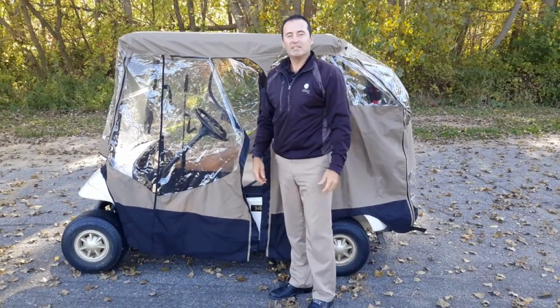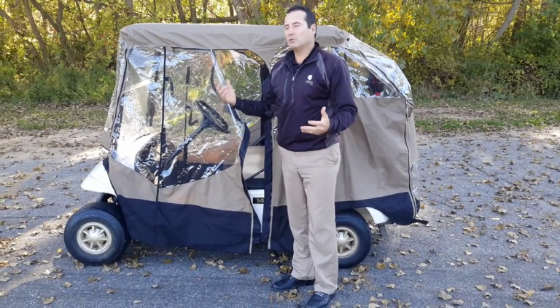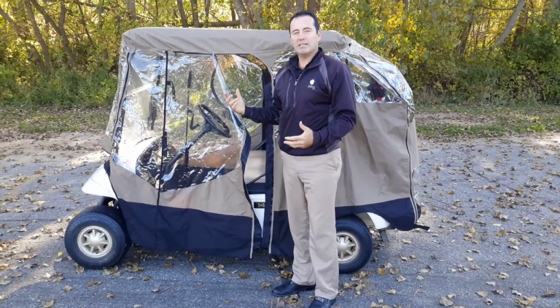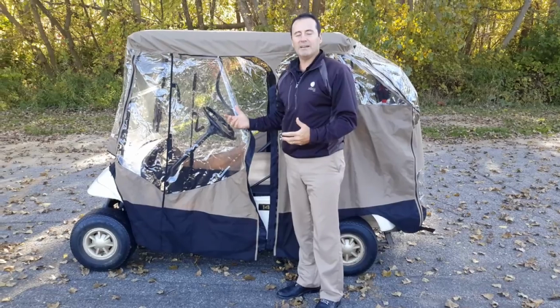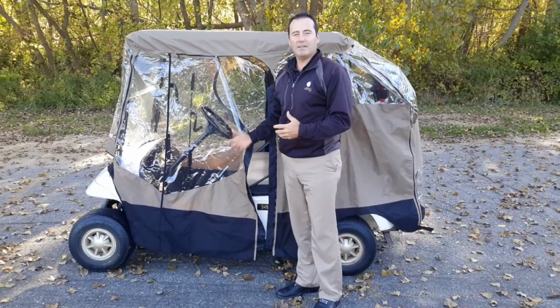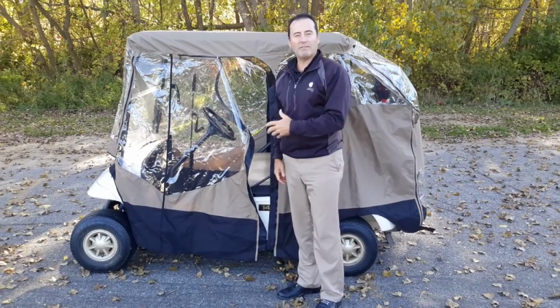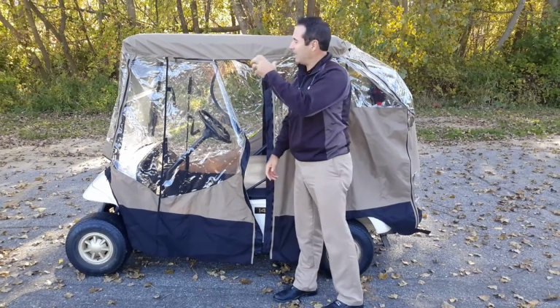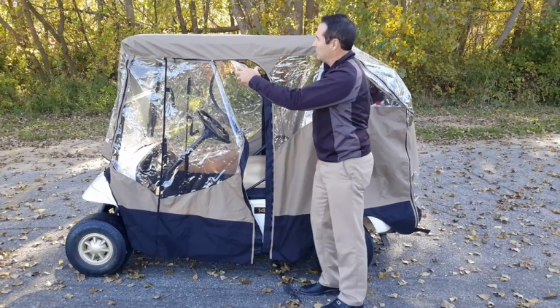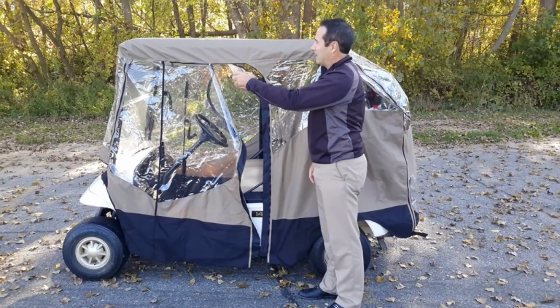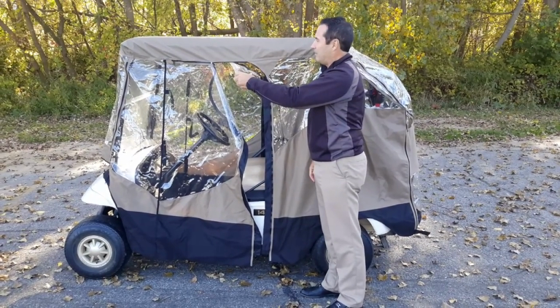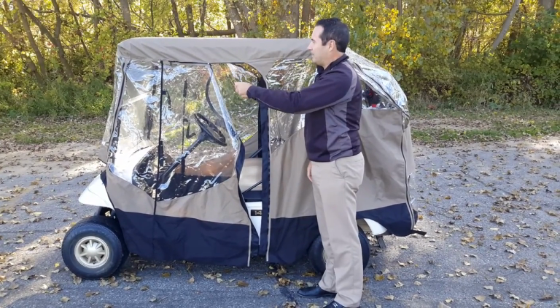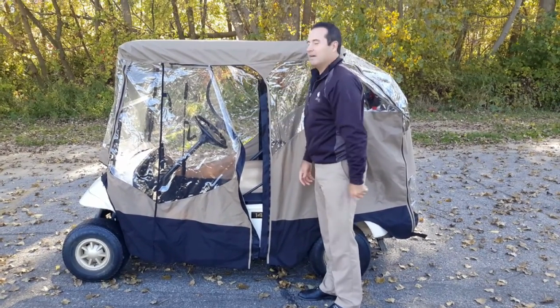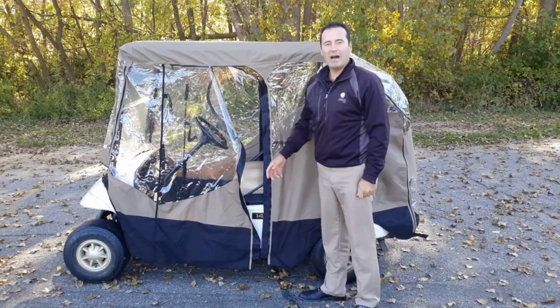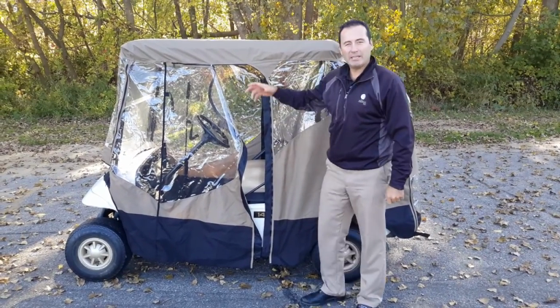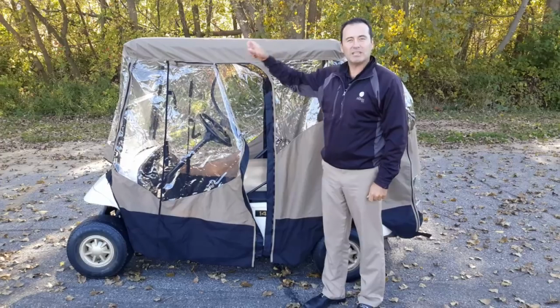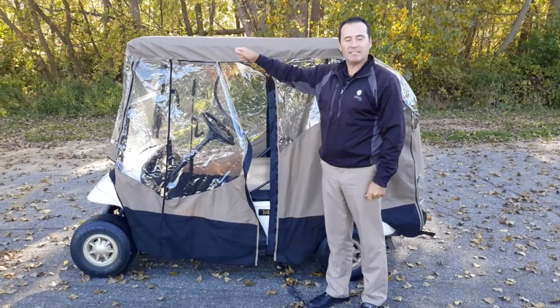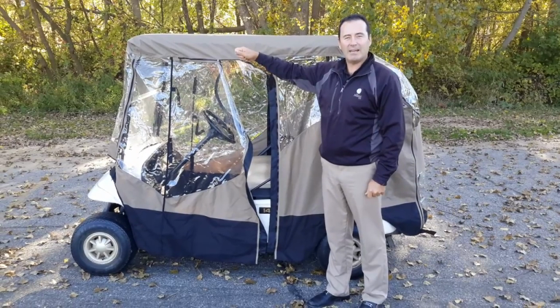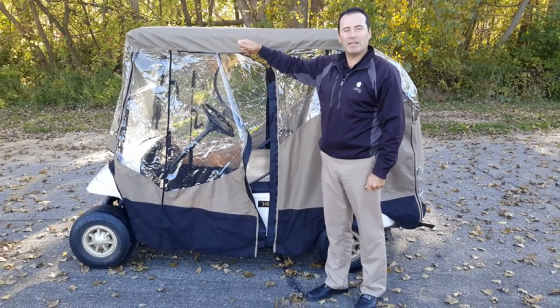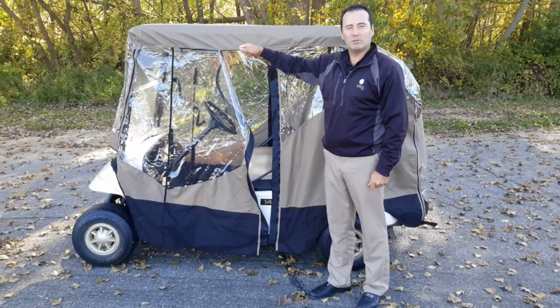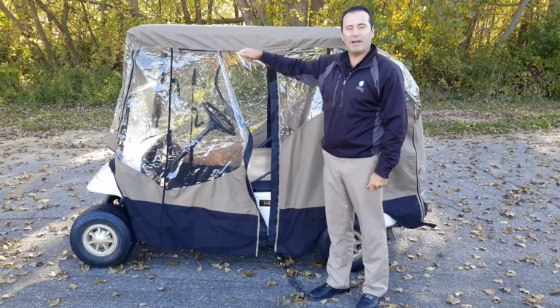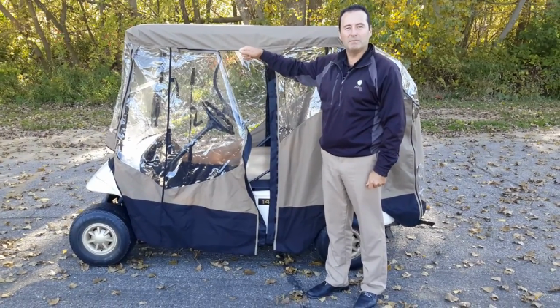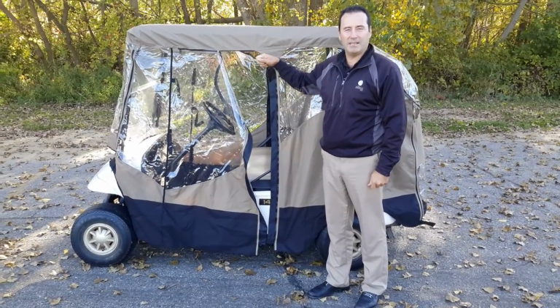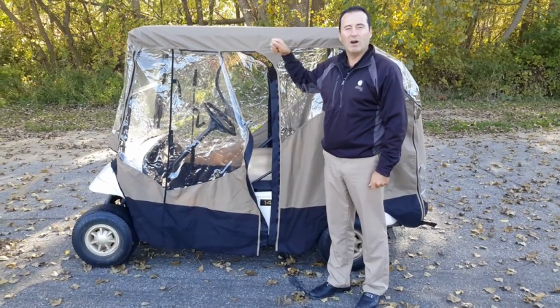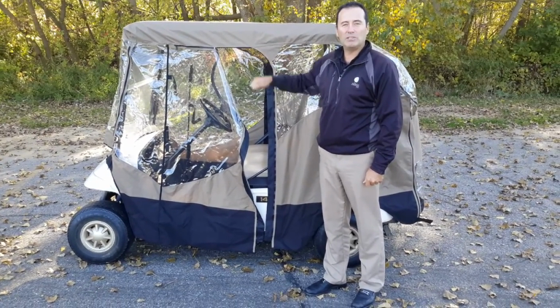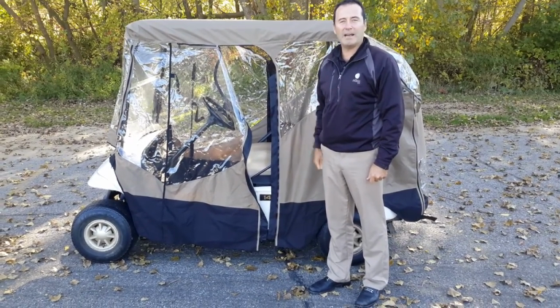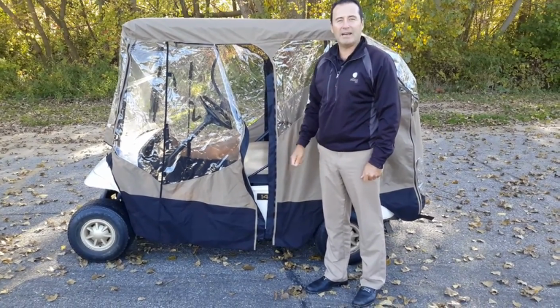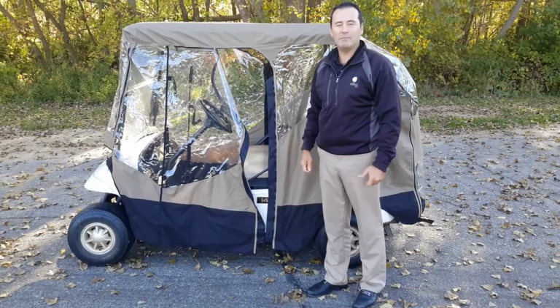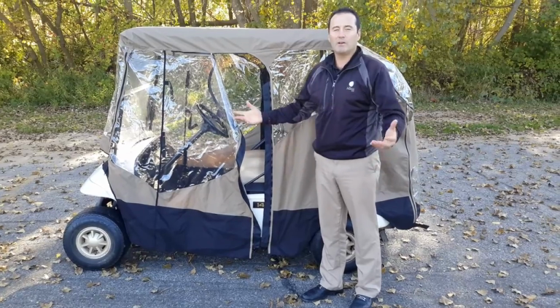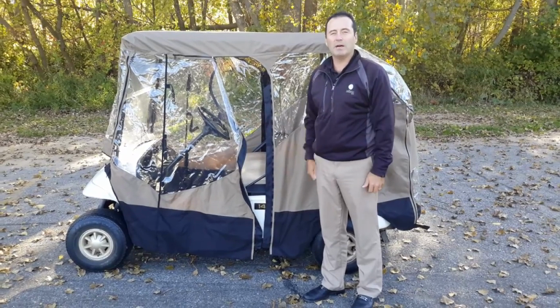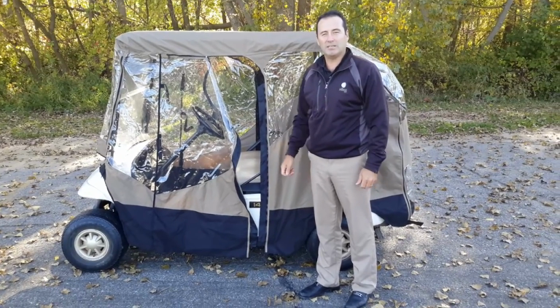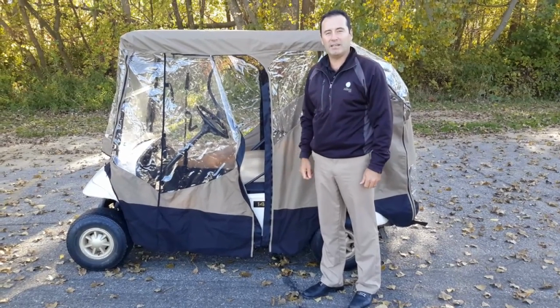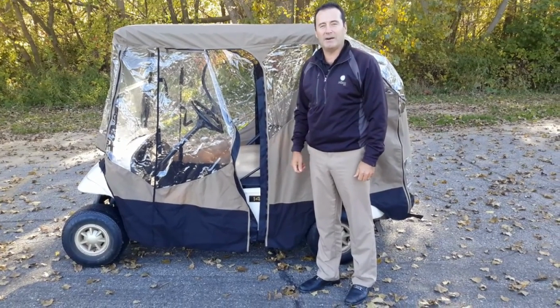Getting in on the driver's side, use your left arm. Getting in on the passenger side, use your right arm. Always use that outside arm — it'll make it much easier getting in and out.